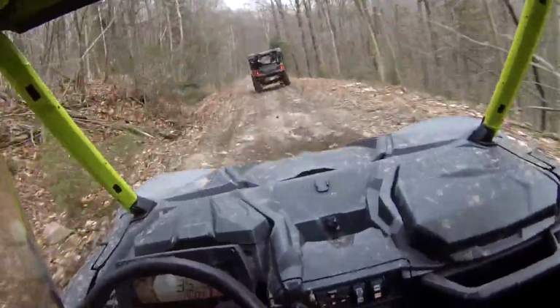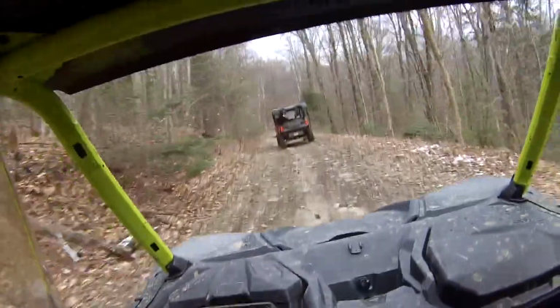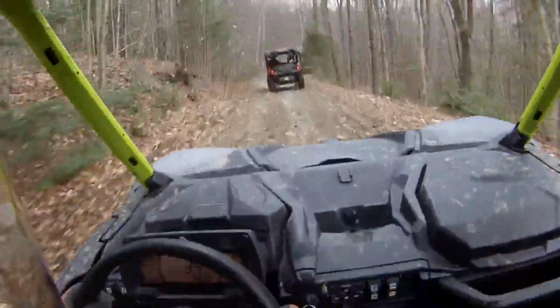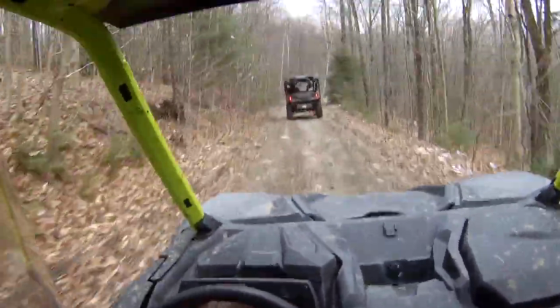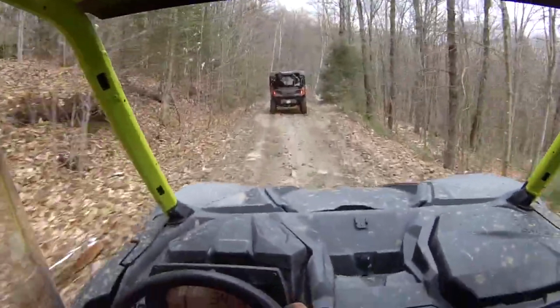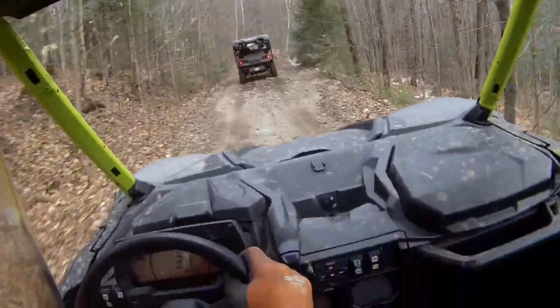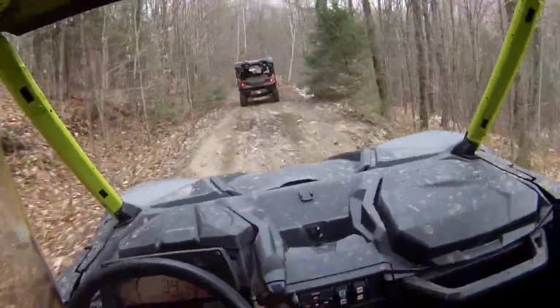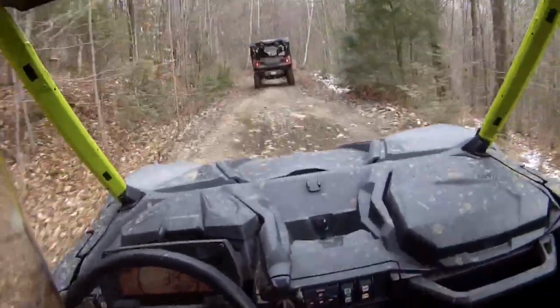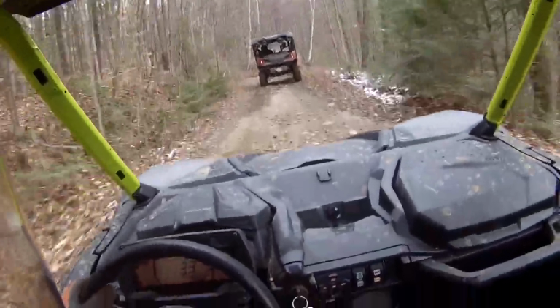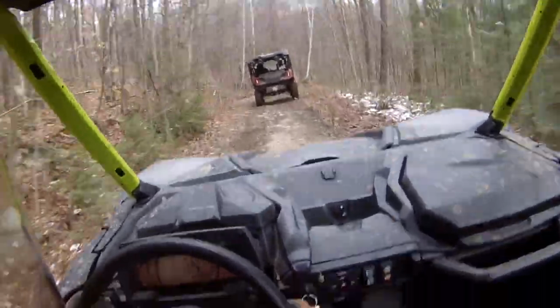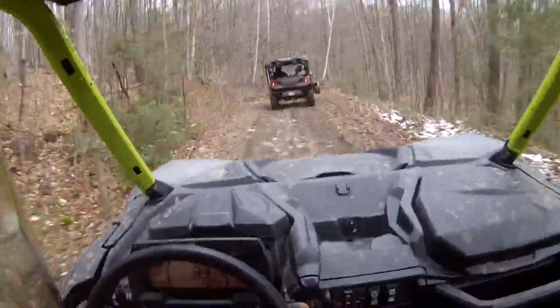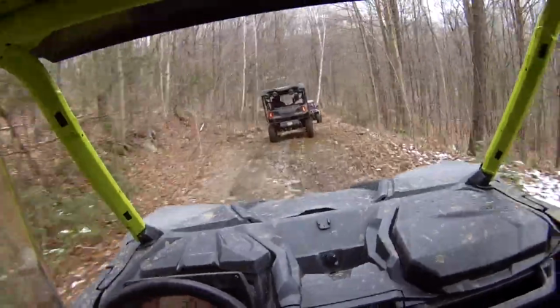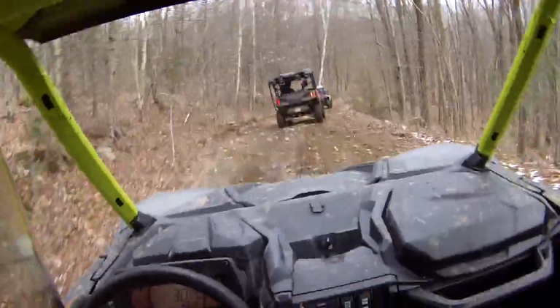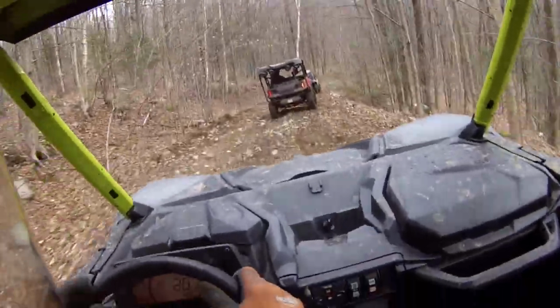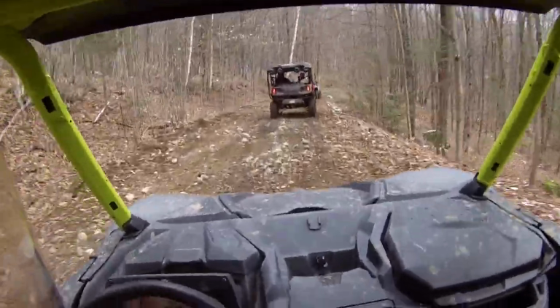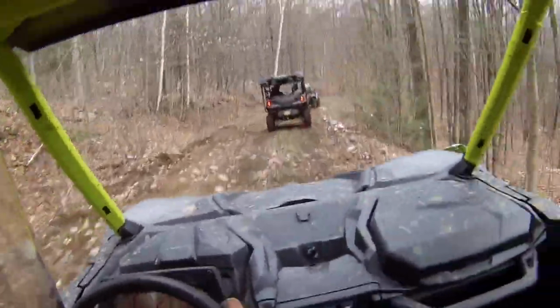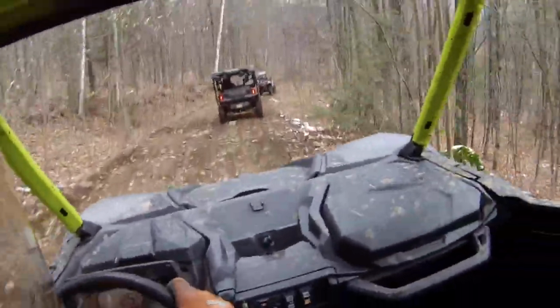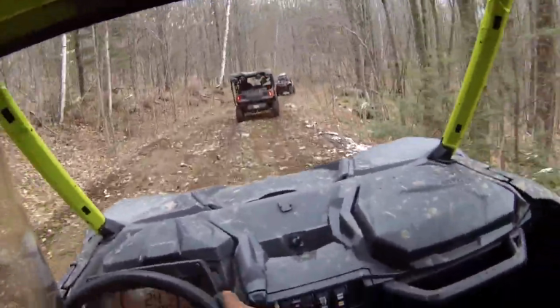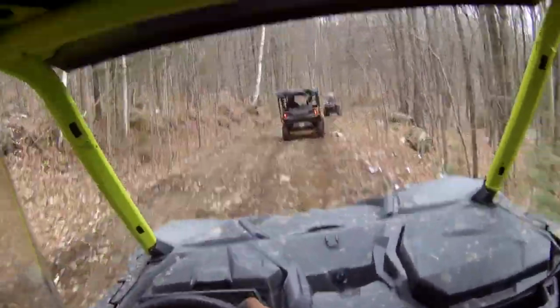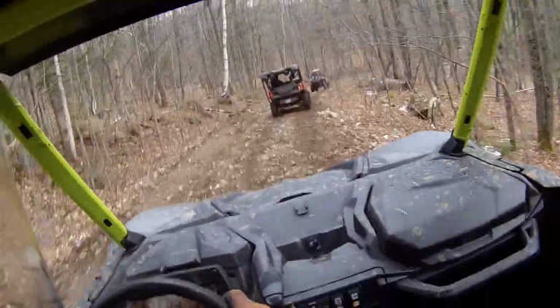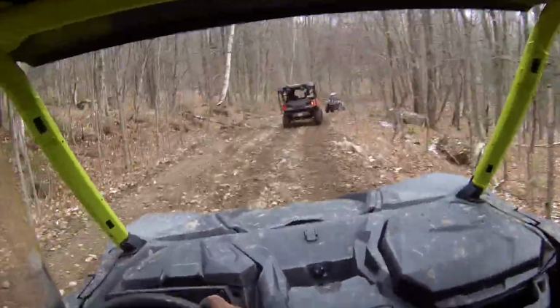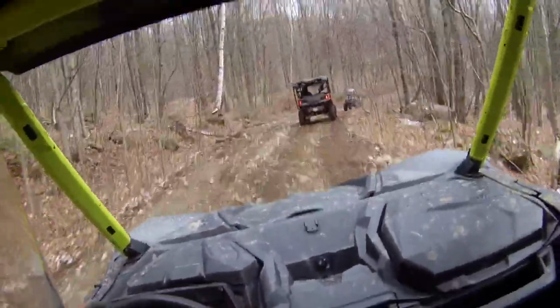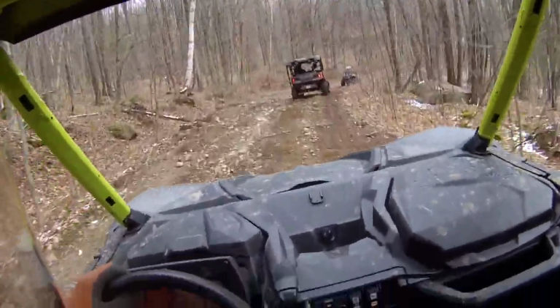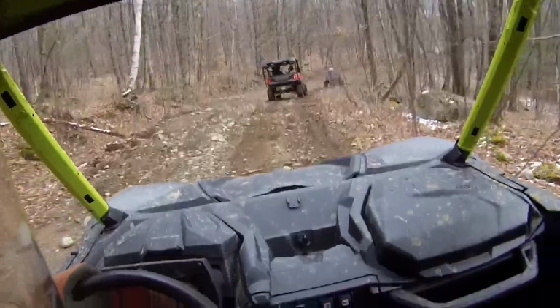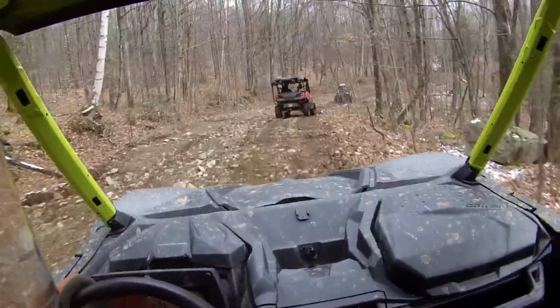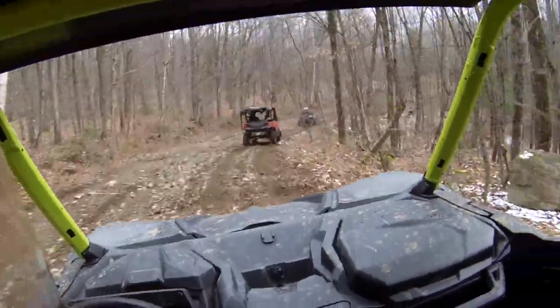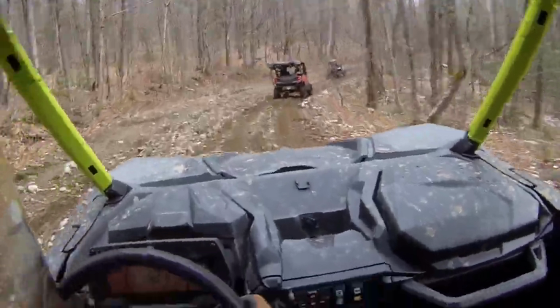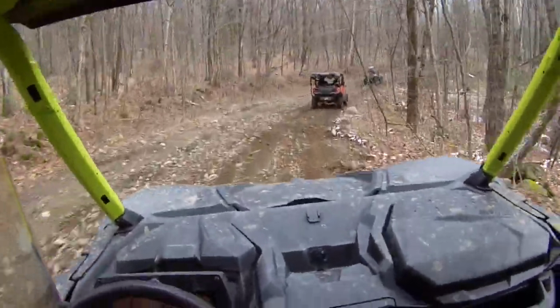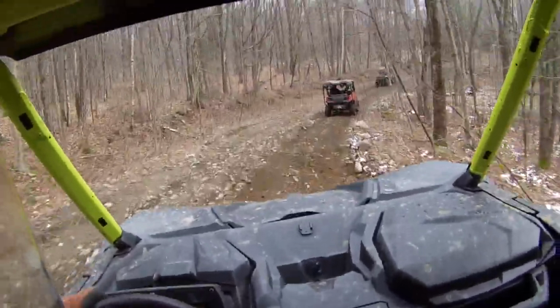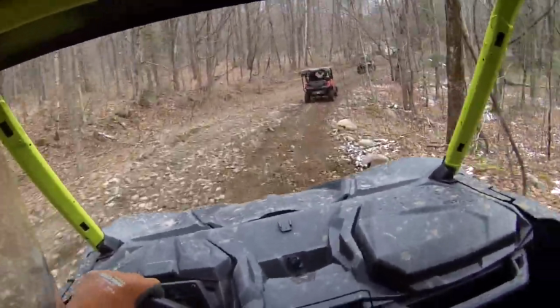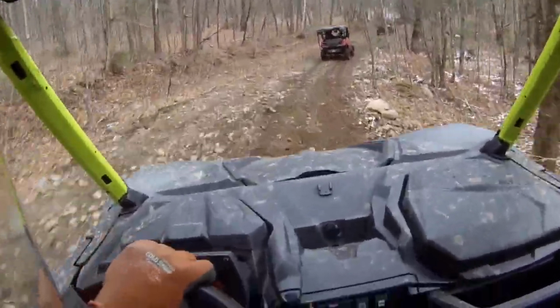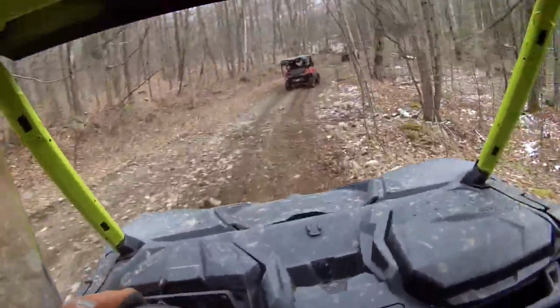Seats. Seats in these things are amazing — they're nice and comfy. I haven't gotten a bad back or anything. I did have to buy seatbelt covers because it was chafing my shoulder, but that's like a nothing fix, like $10 at Walmart.